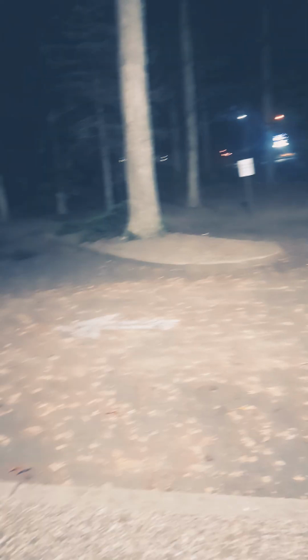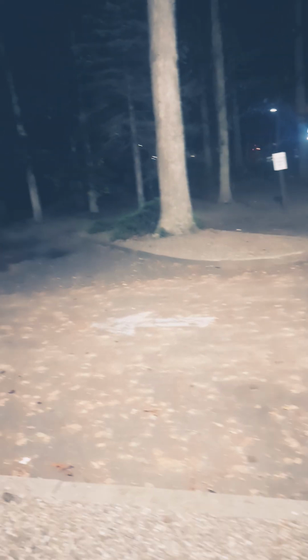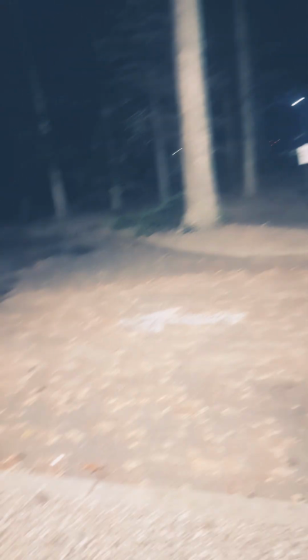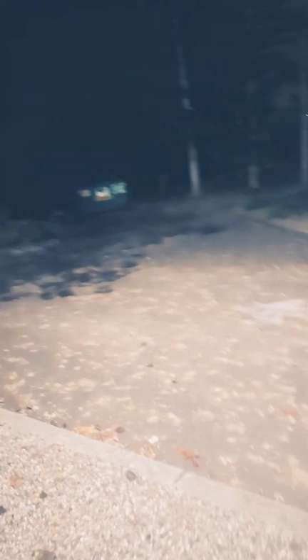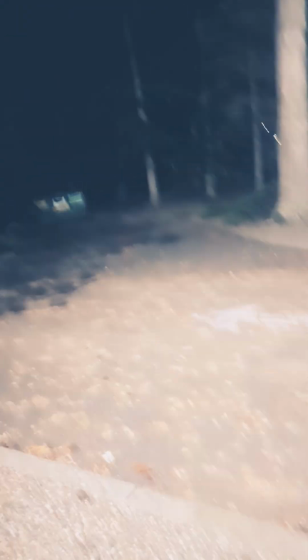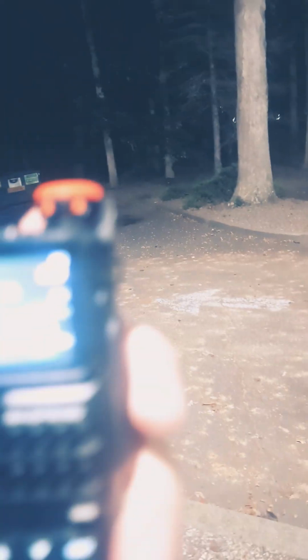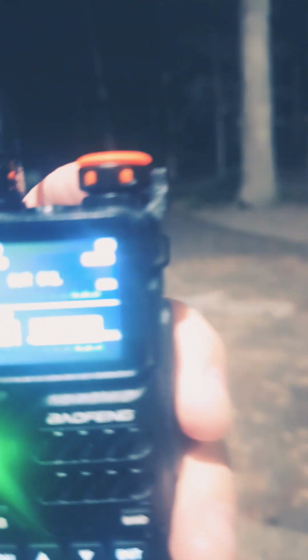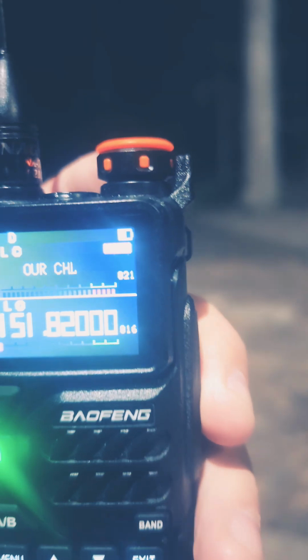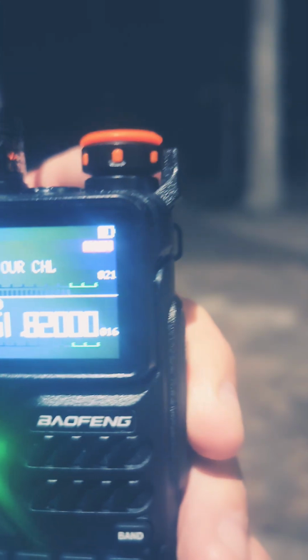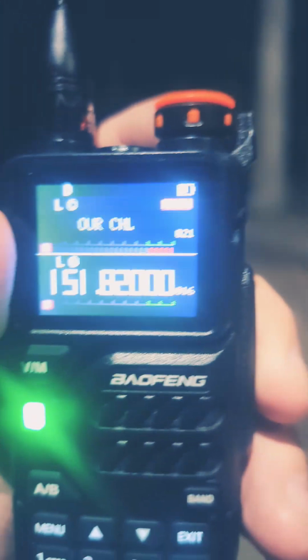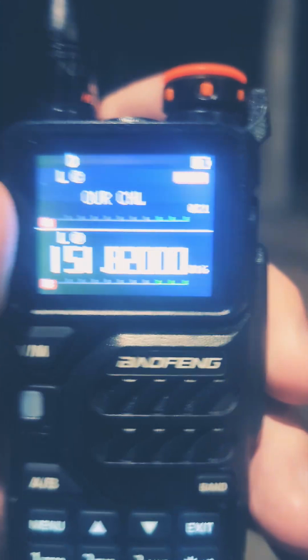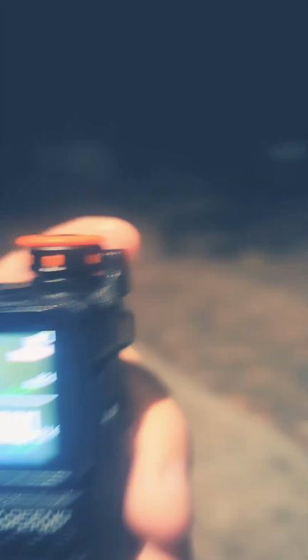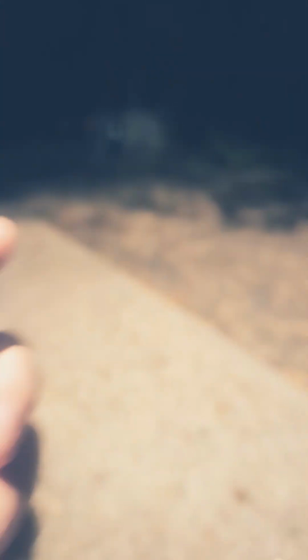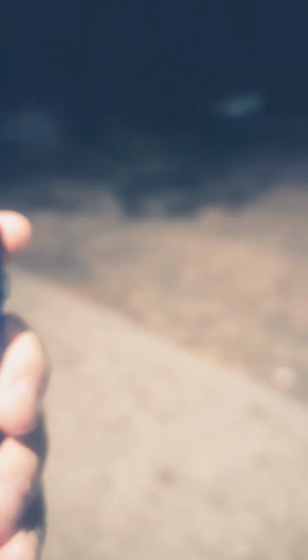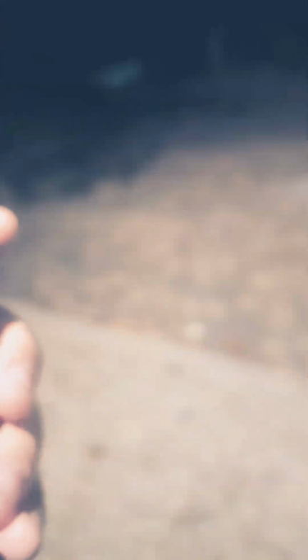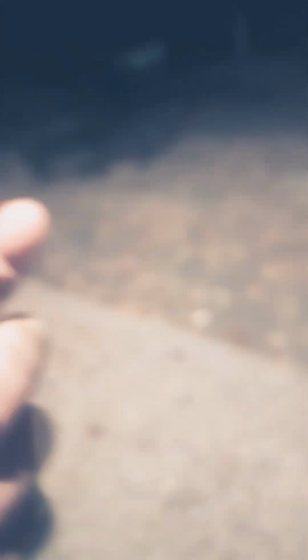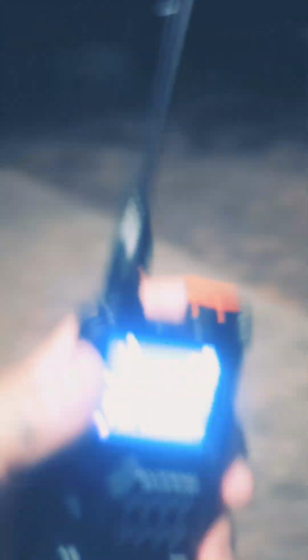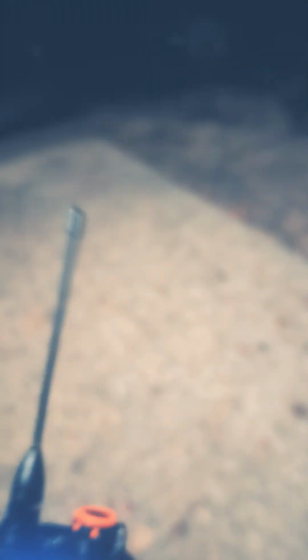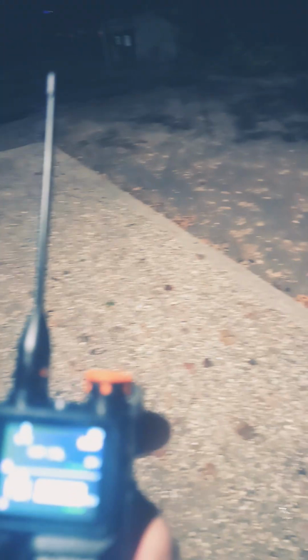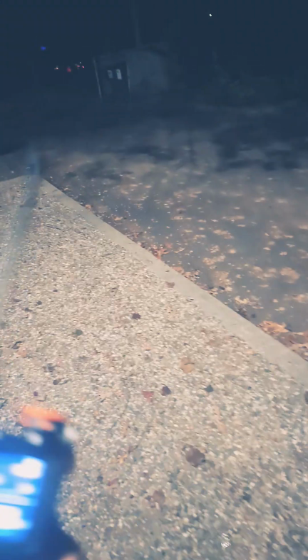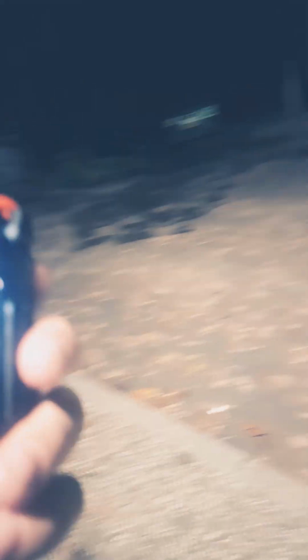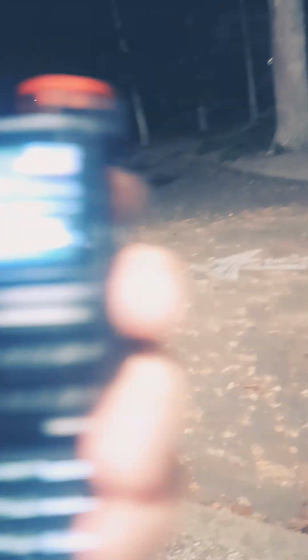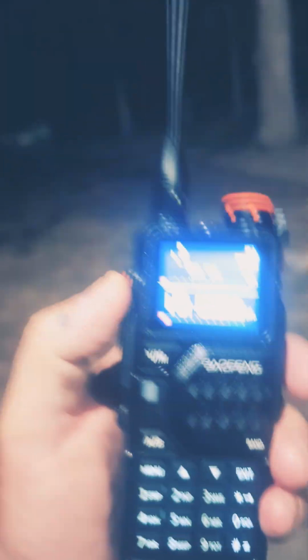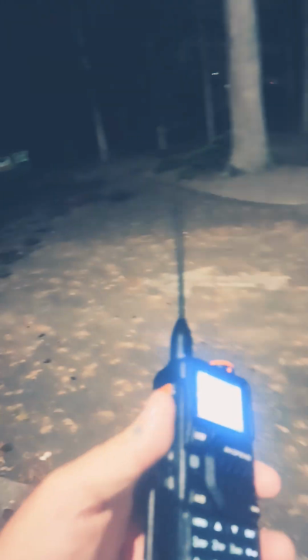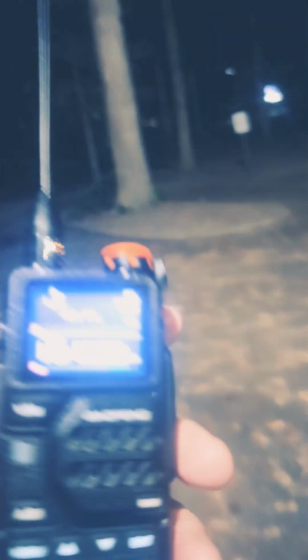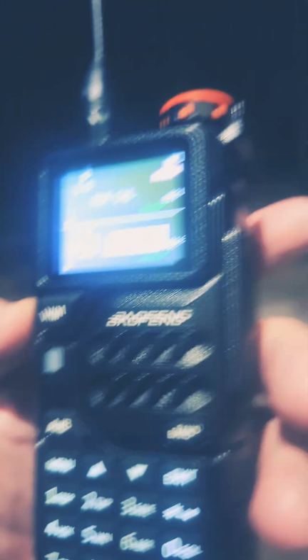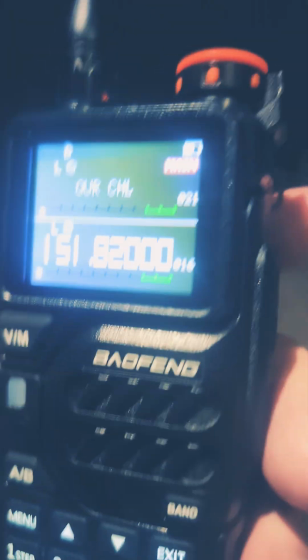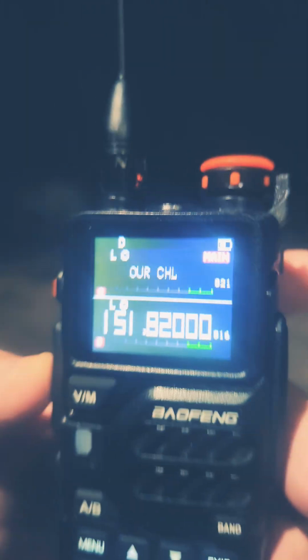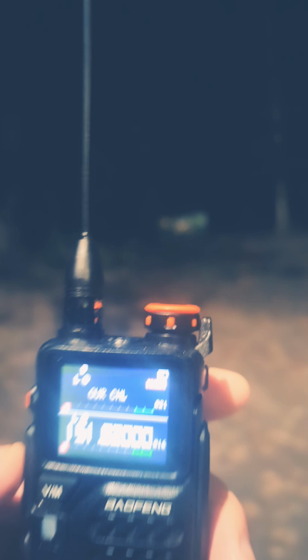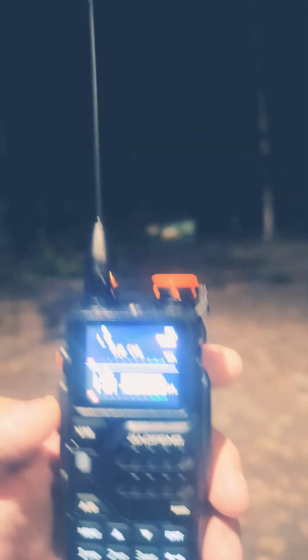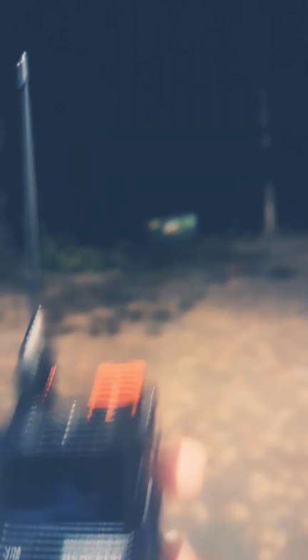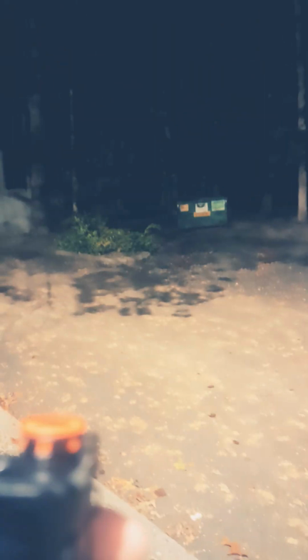Testing, testing, one, two, three. It grabbed it — that's the K5+ with the Nagoya 701G, on low power, at 2.6 miles. There's a lot of thick woods out in between us.